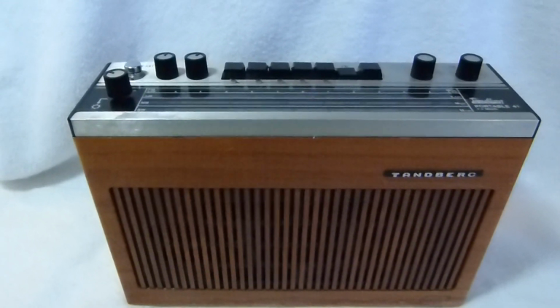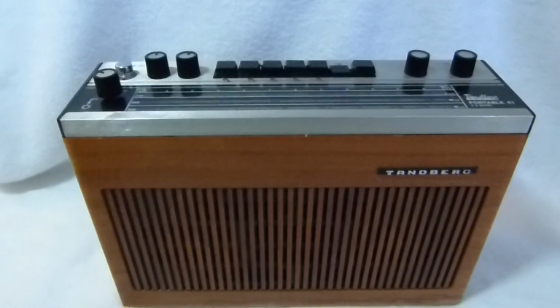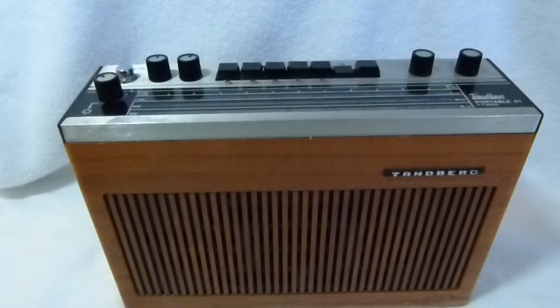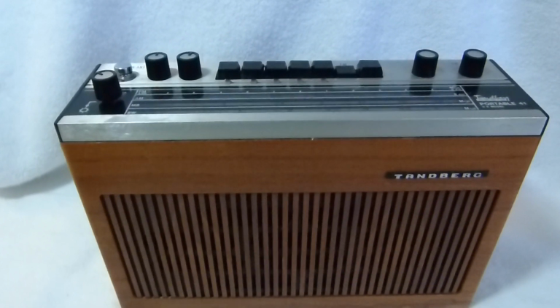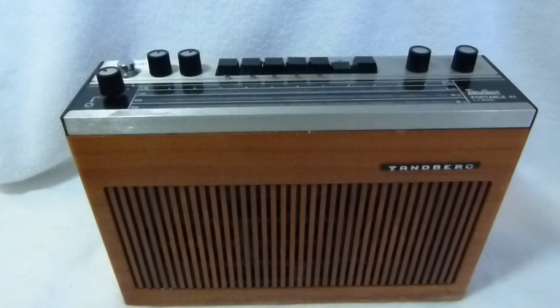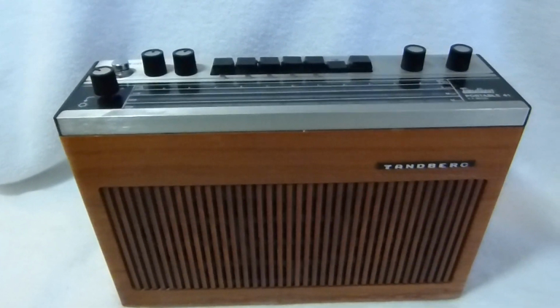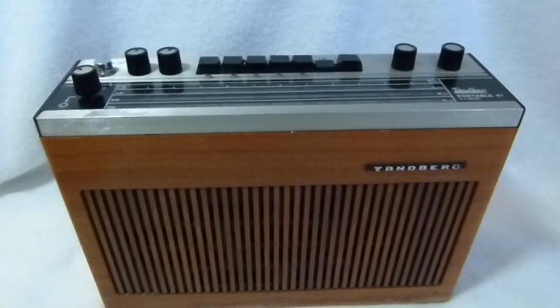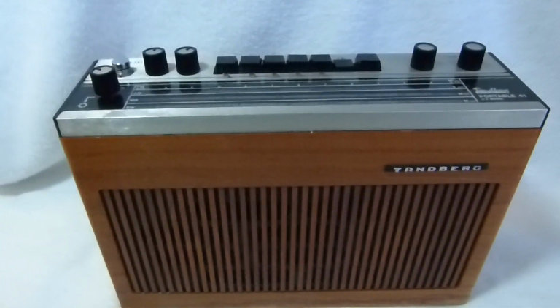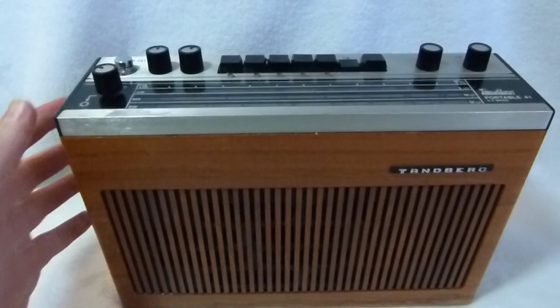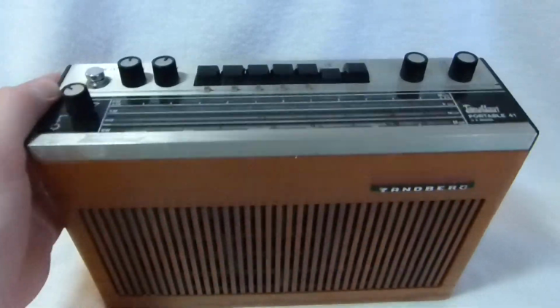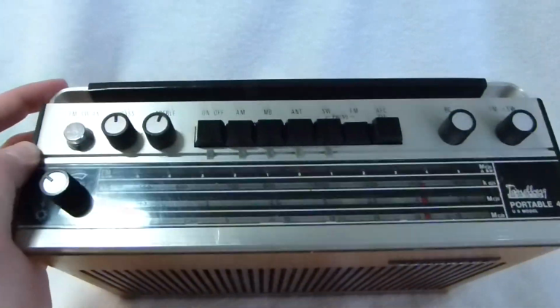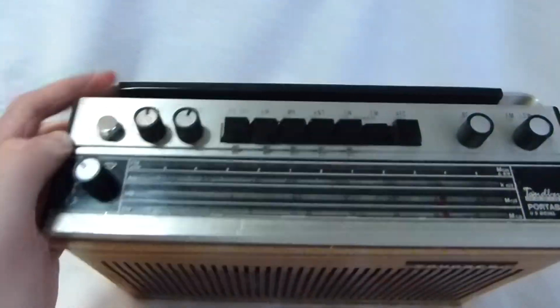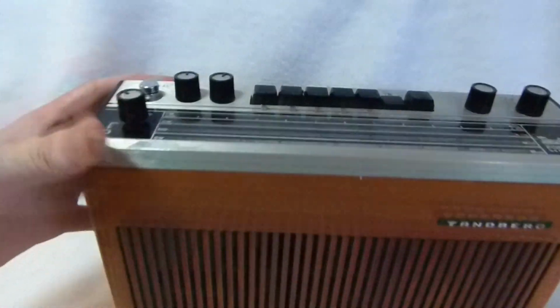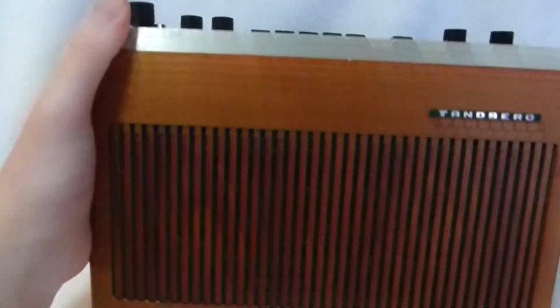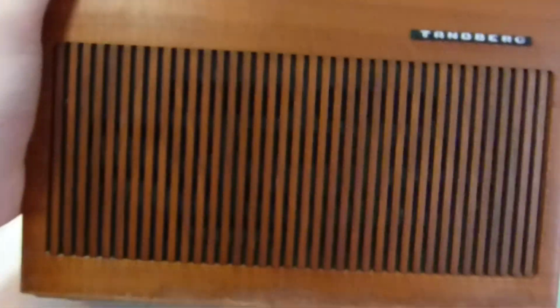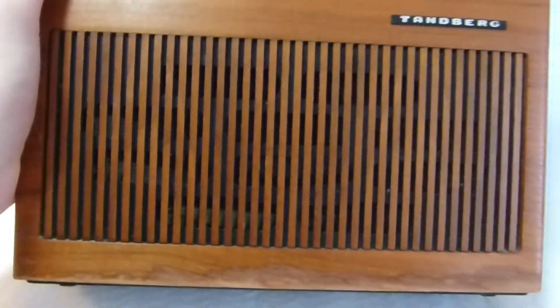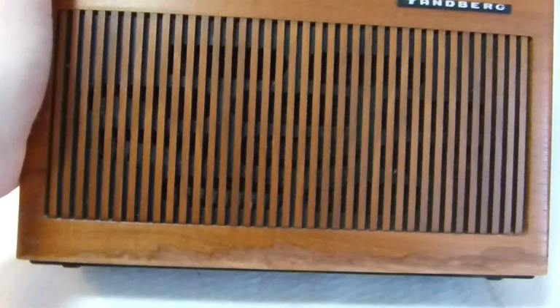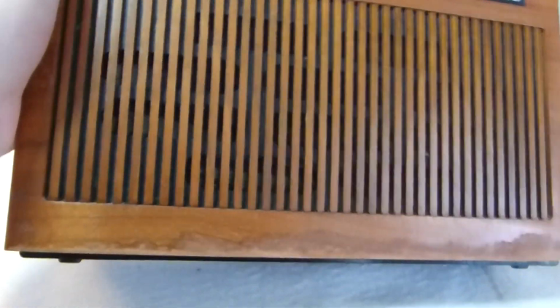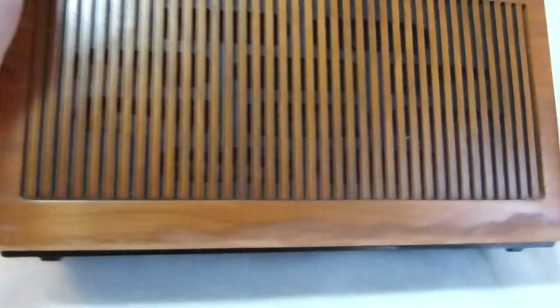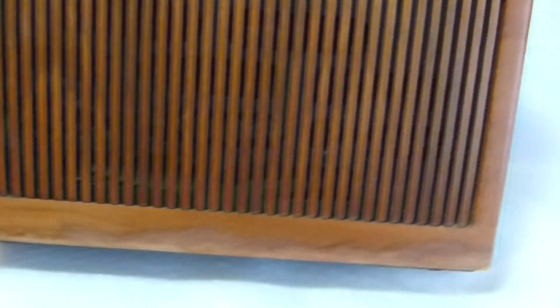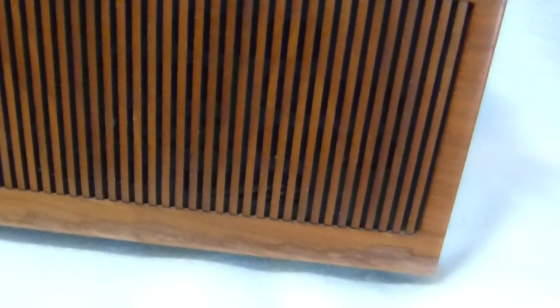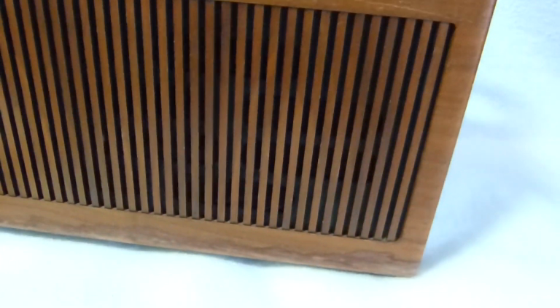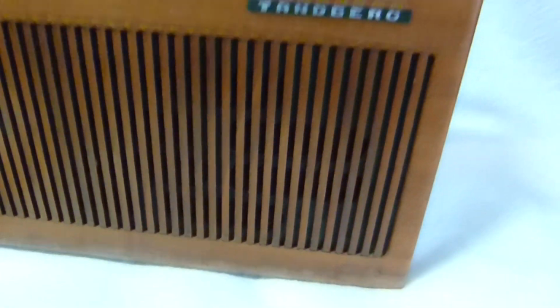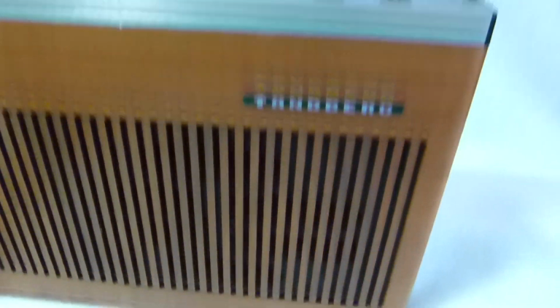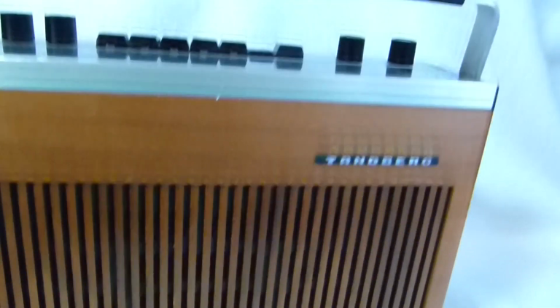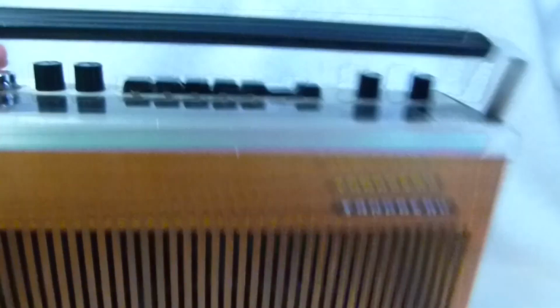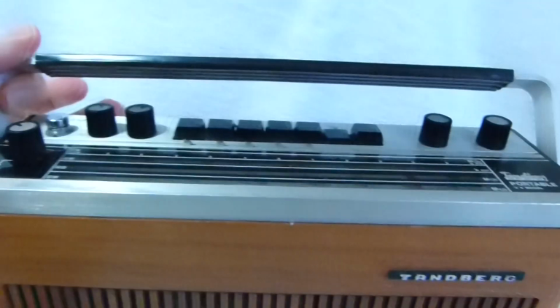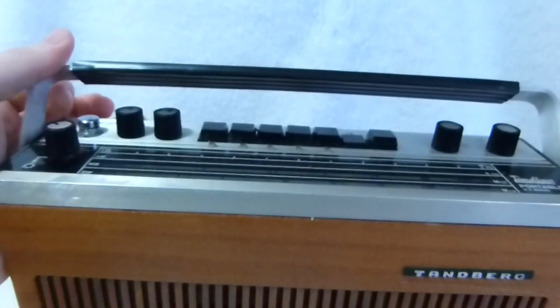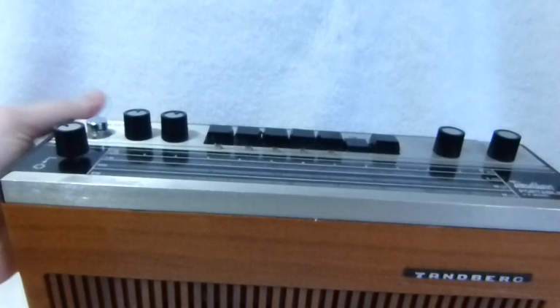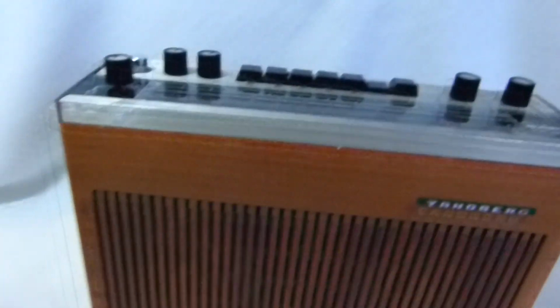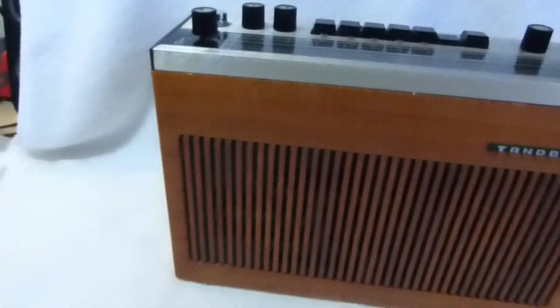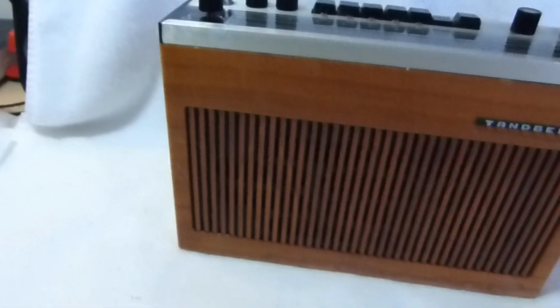Here's my second example of the Tanberg TP41. It's not in as nice of a condition as the one that I plan to keep, but it still plays very well, or at least now it does.